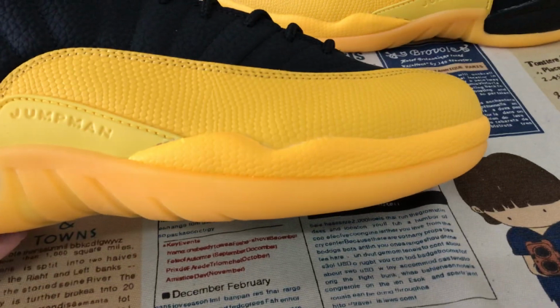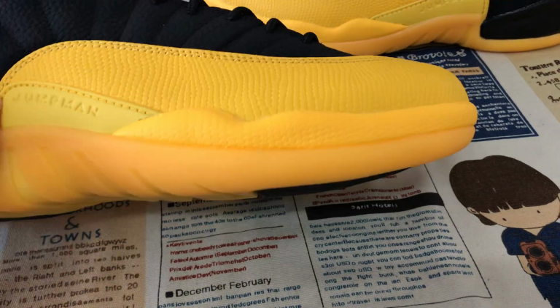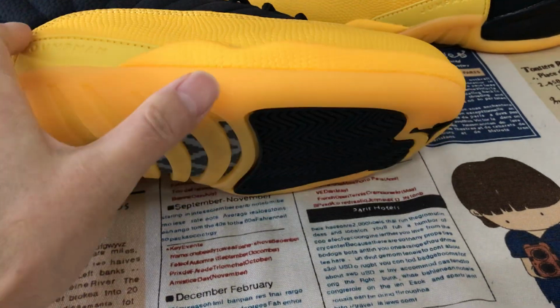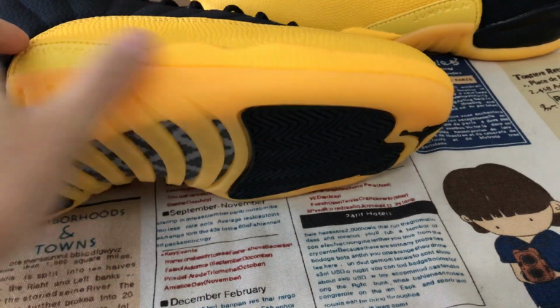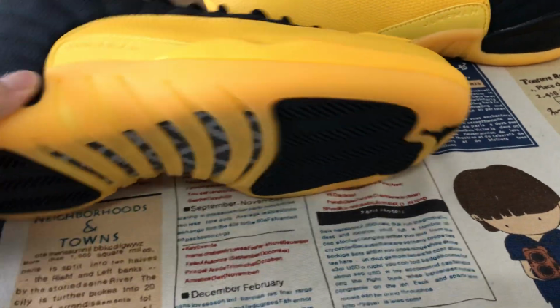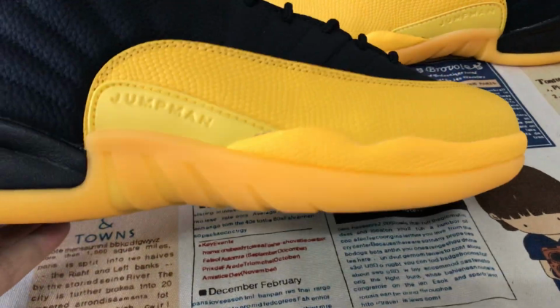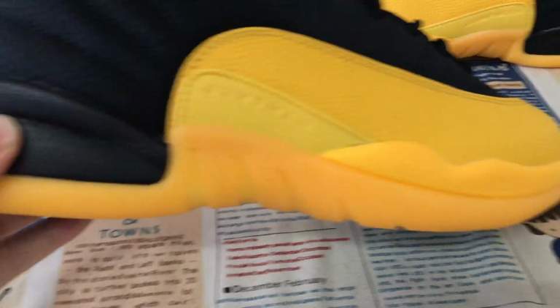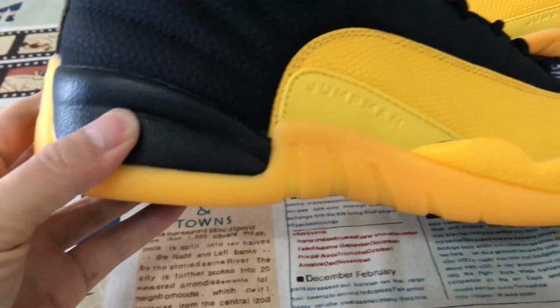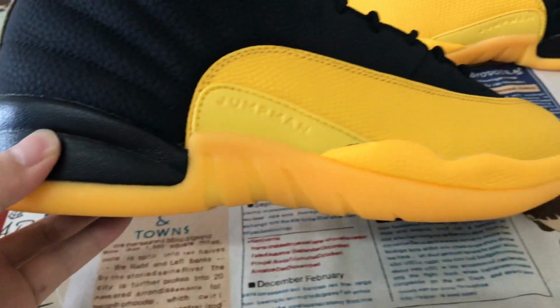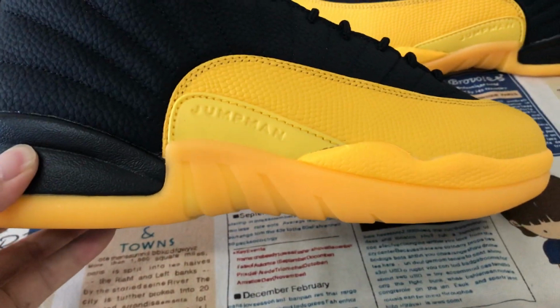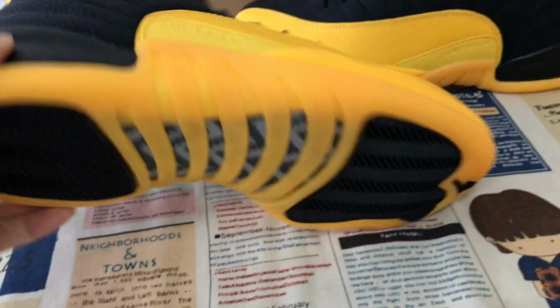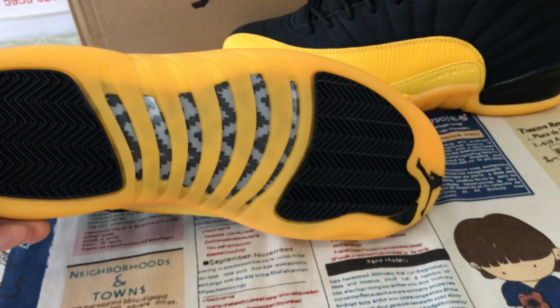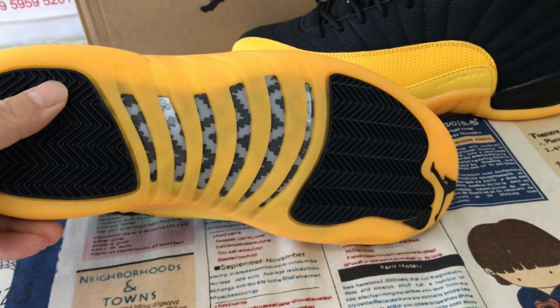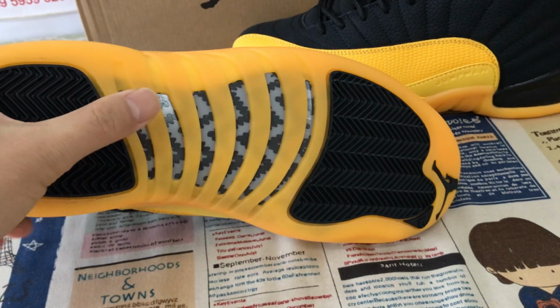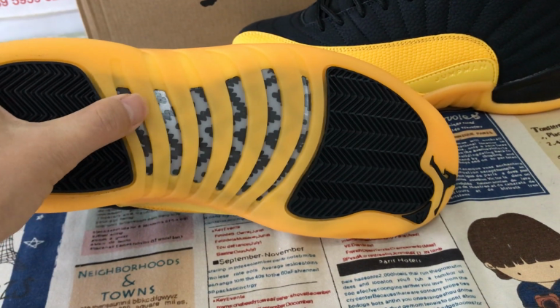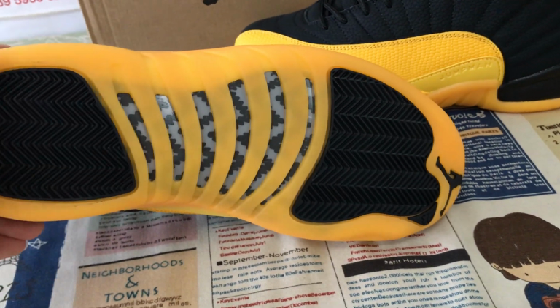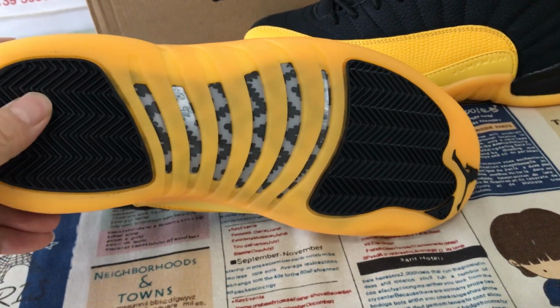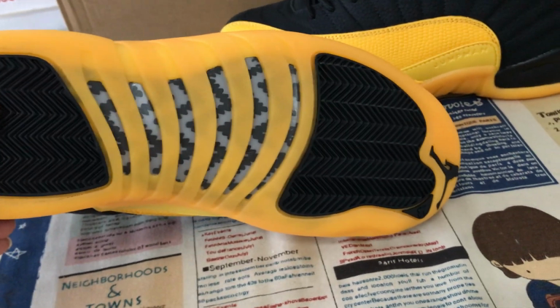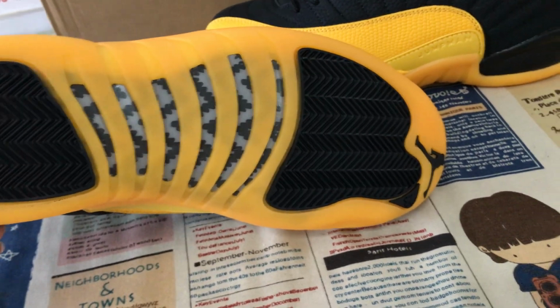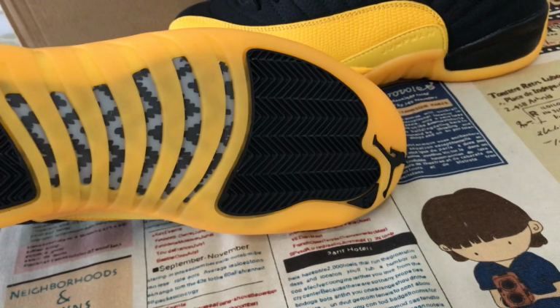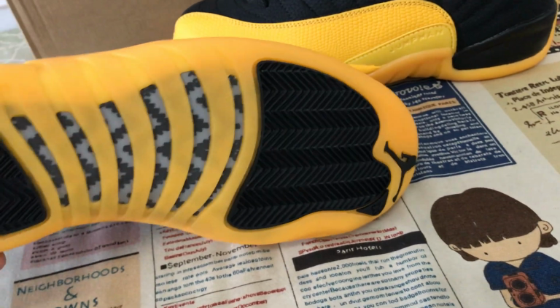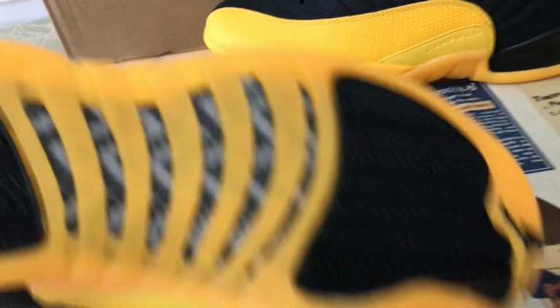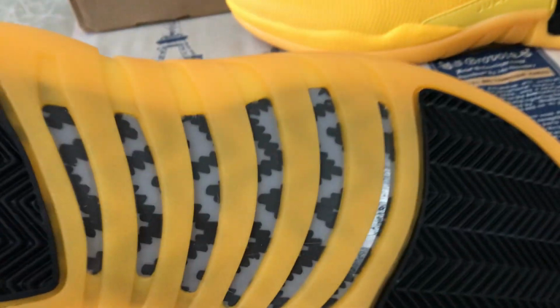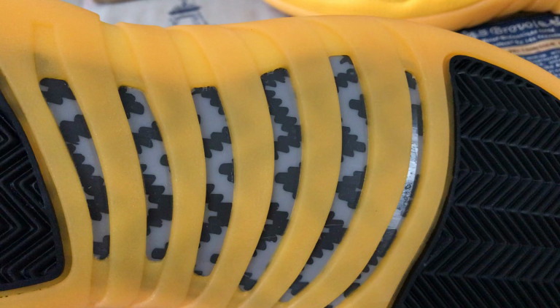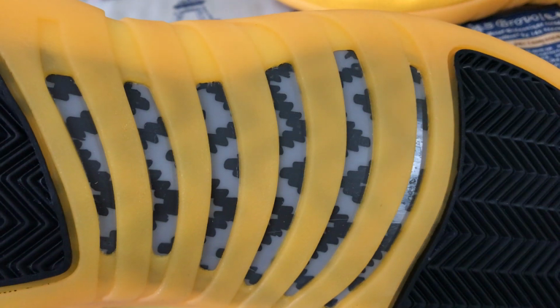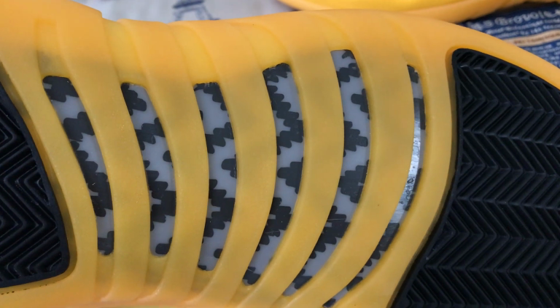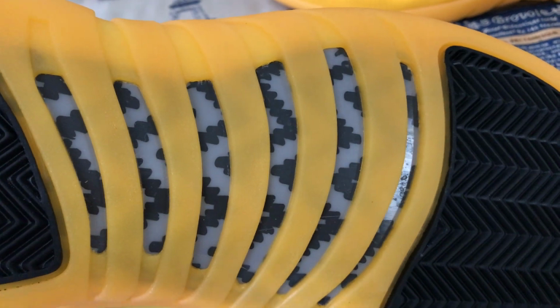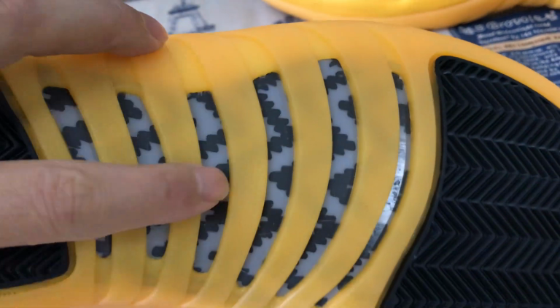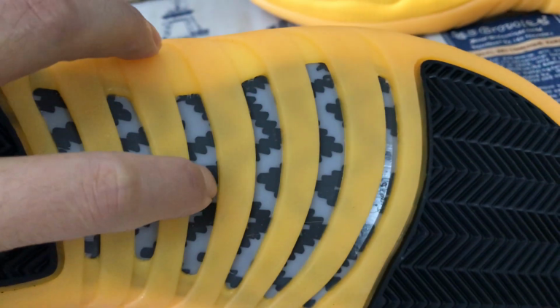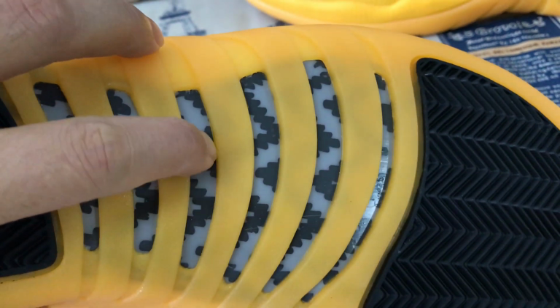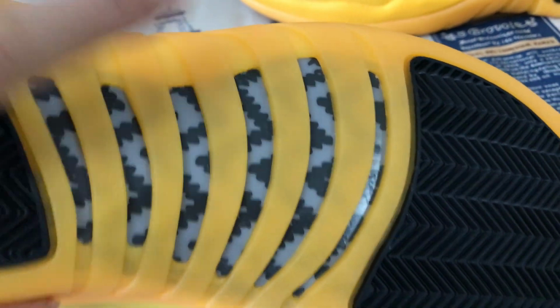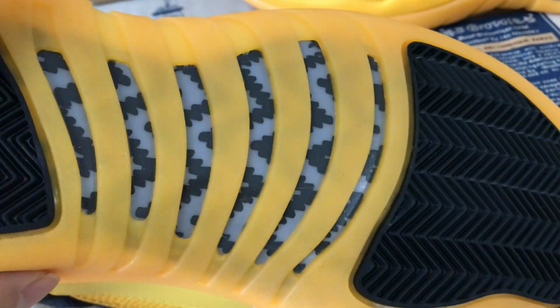Yellow and black even midsole, yellow translucent, black rubber outsole, and here's the little carbon fiber on the sole.